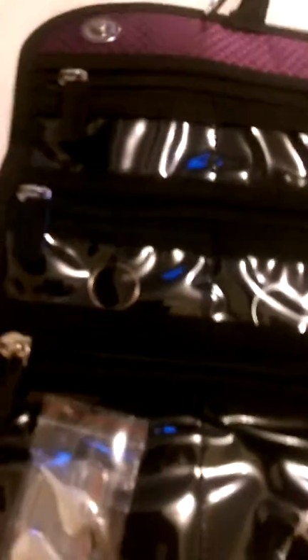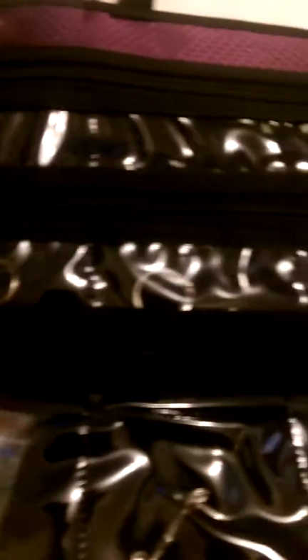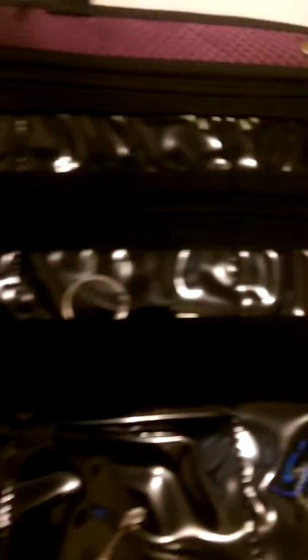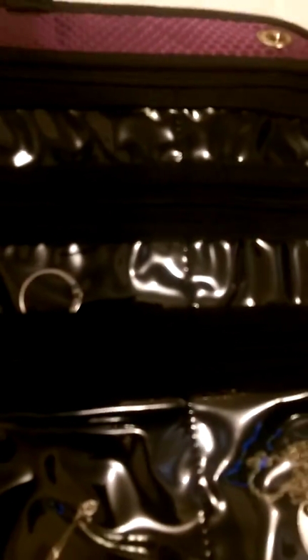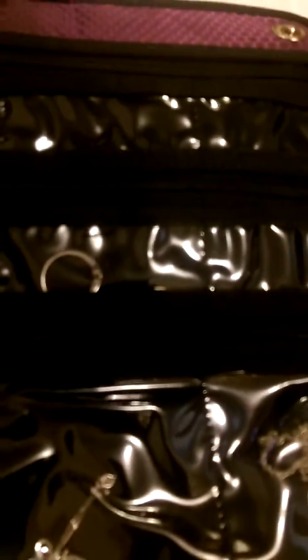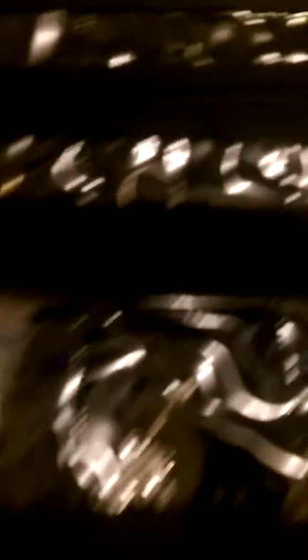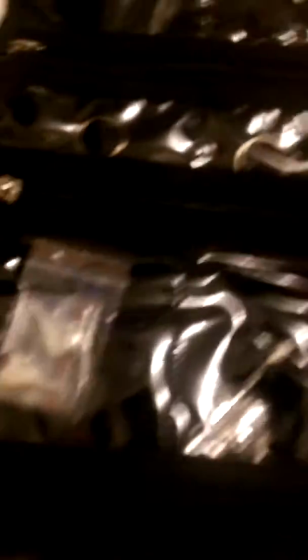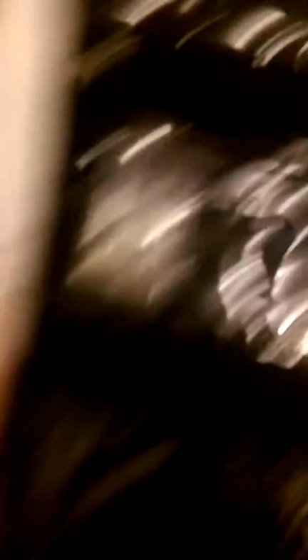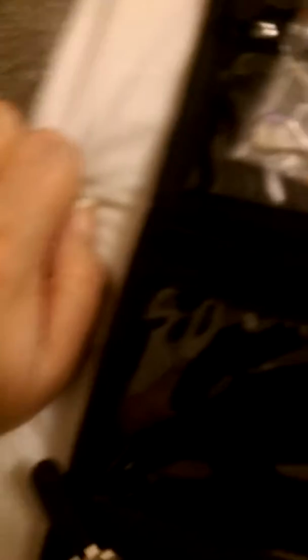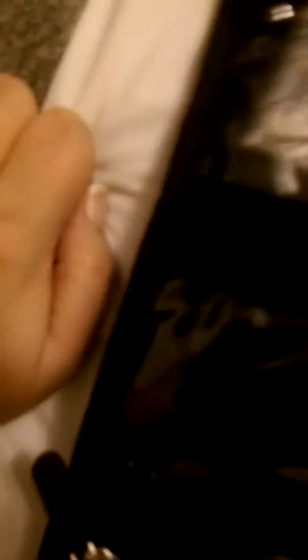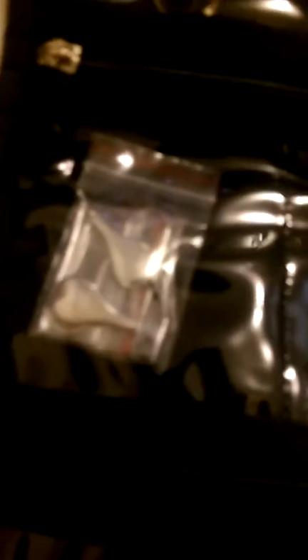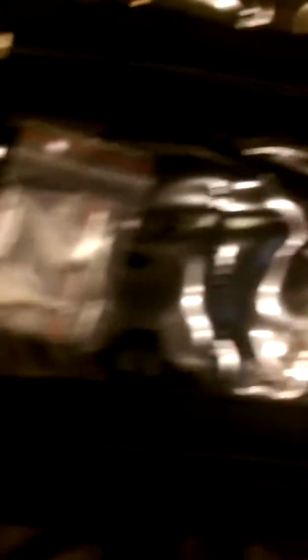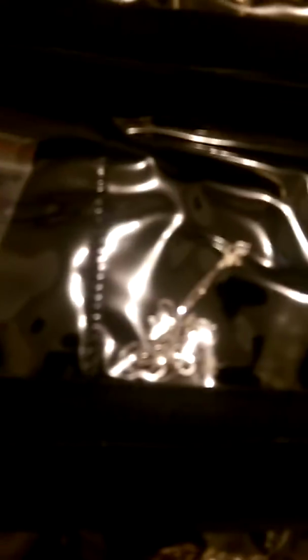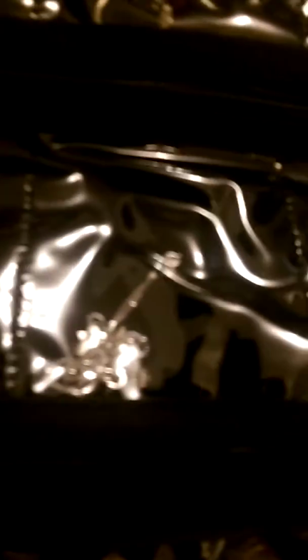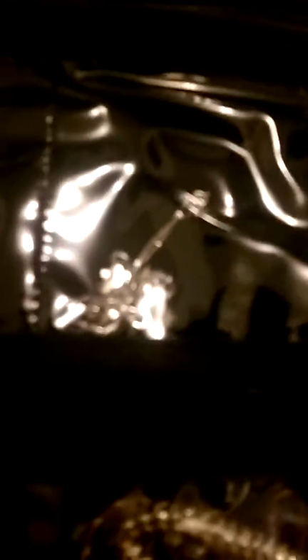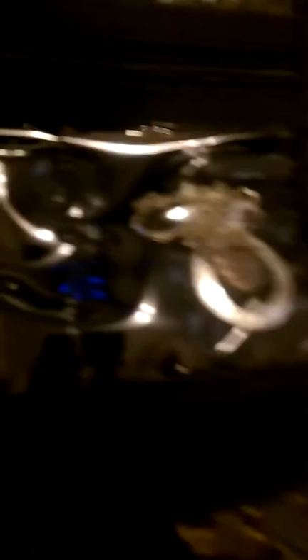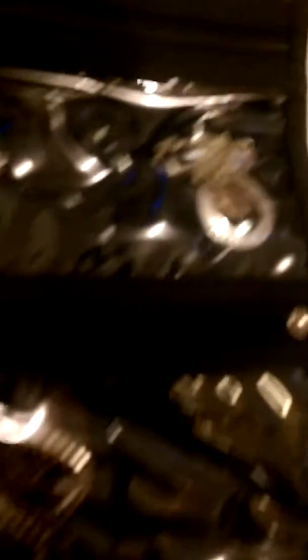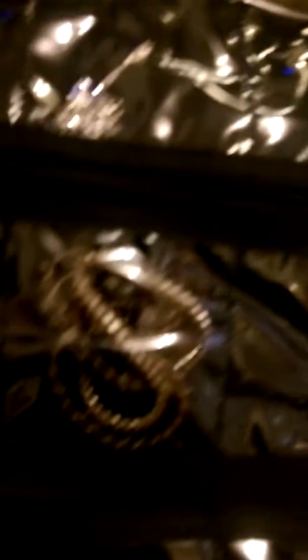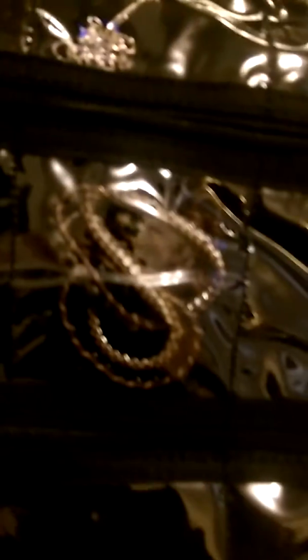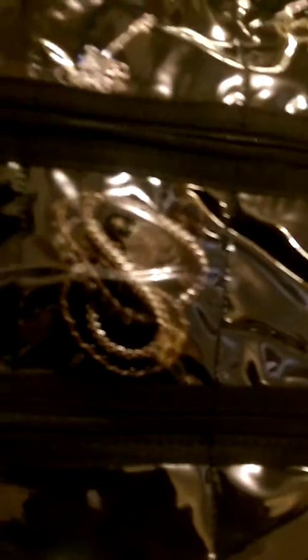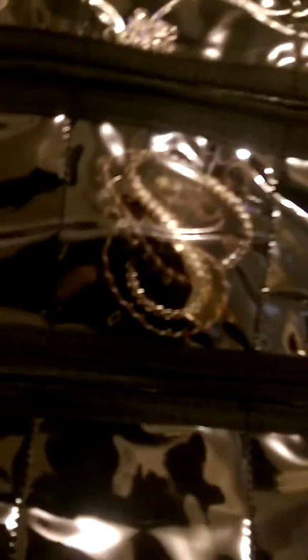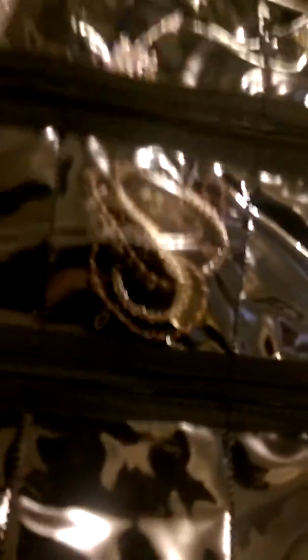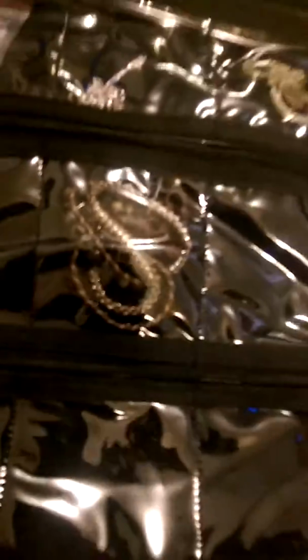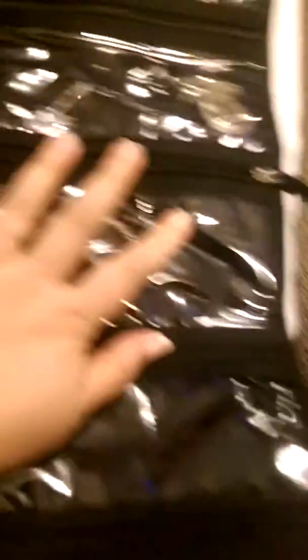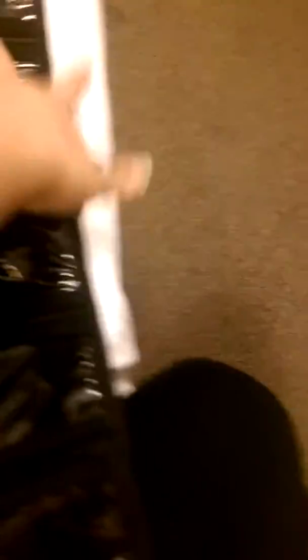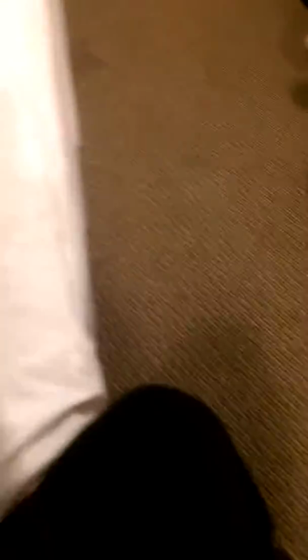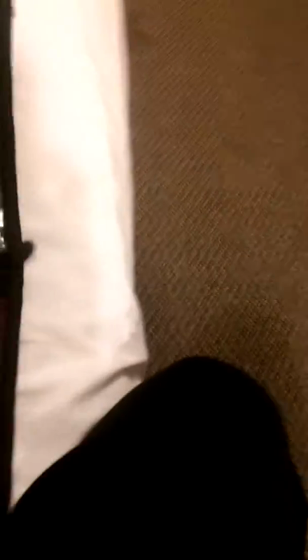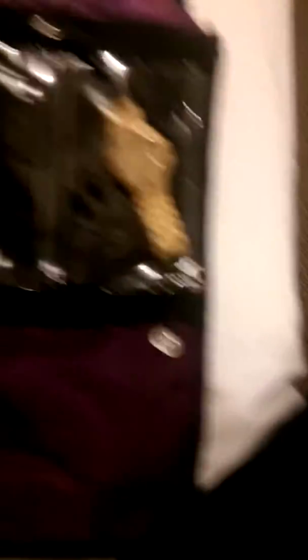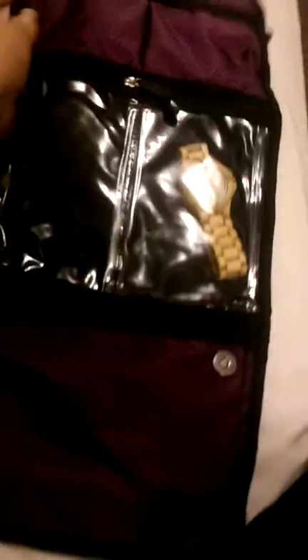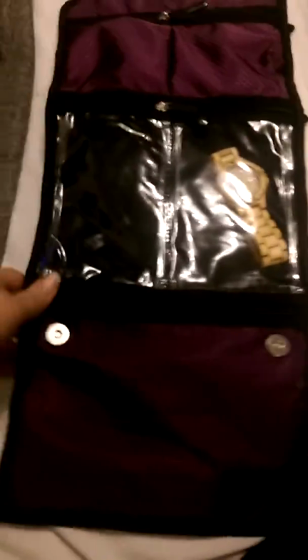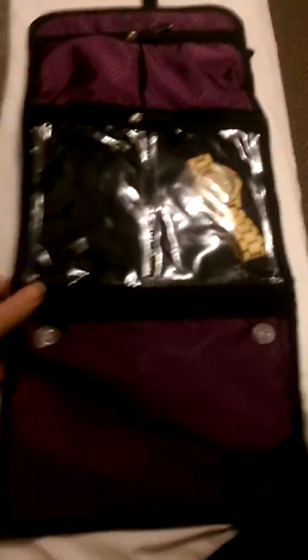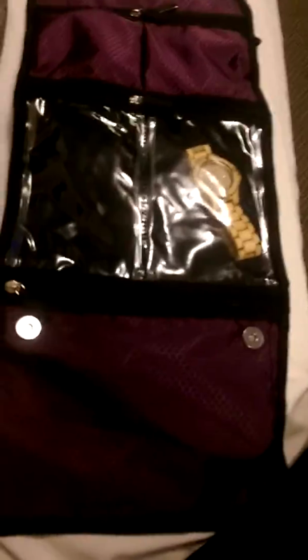I have a couple rings up here, some earrings, a bracelet, necklace, and bigger wrap bracelets. And then on the other side they have some as well.